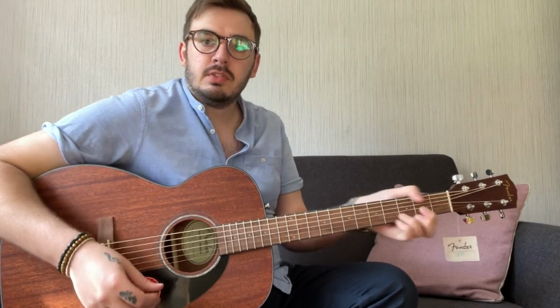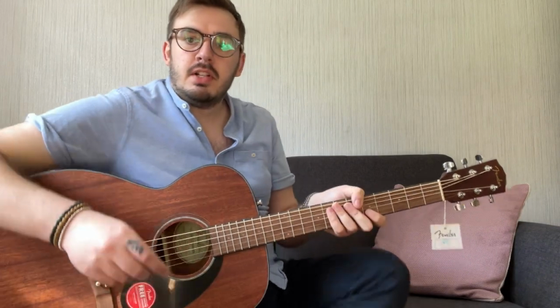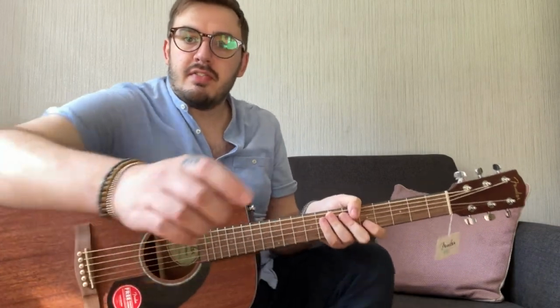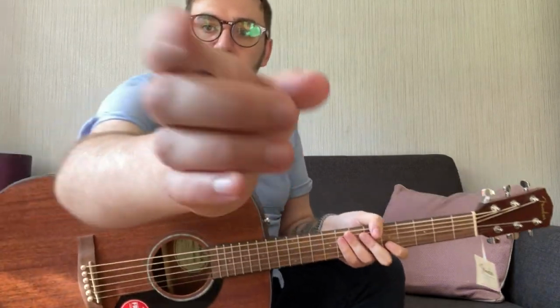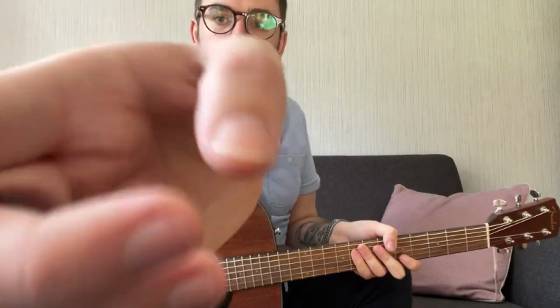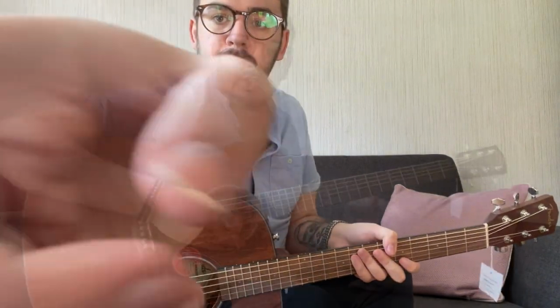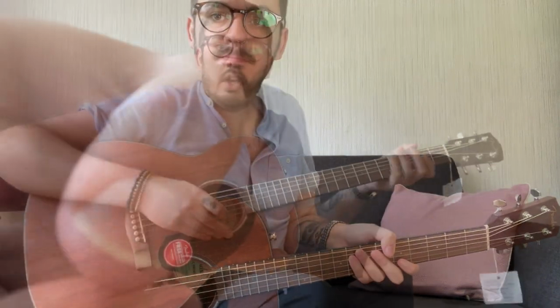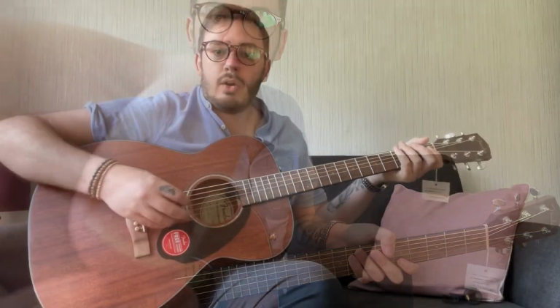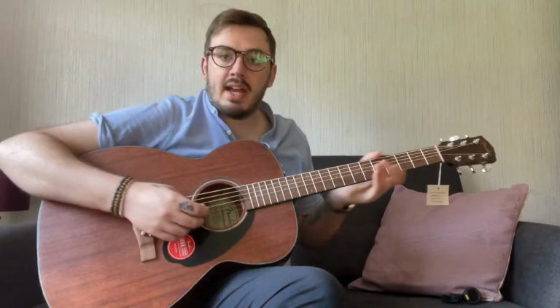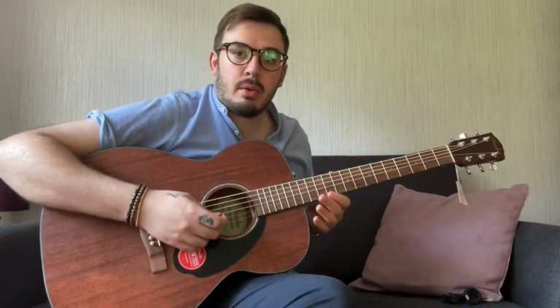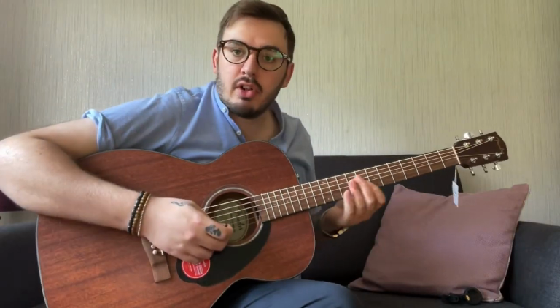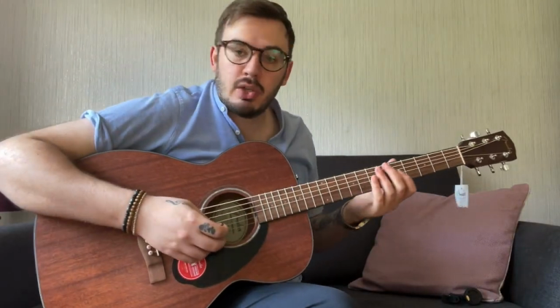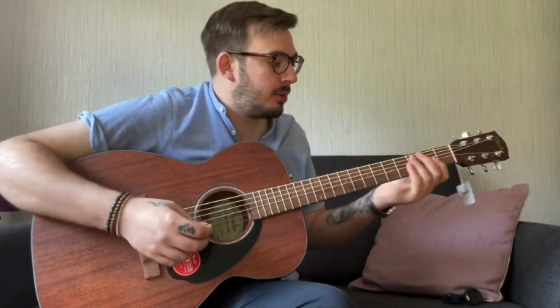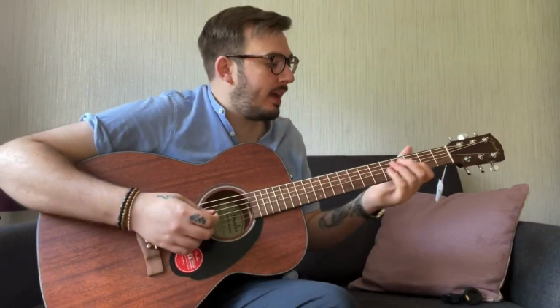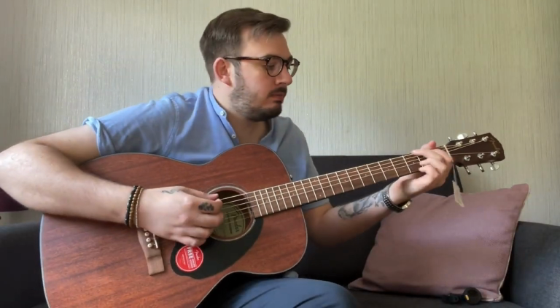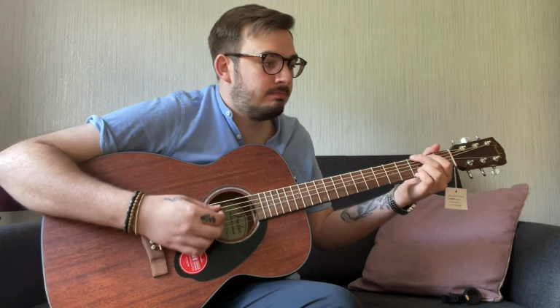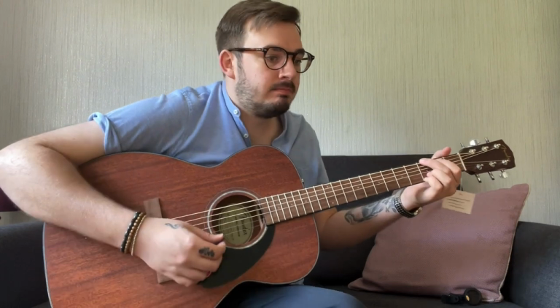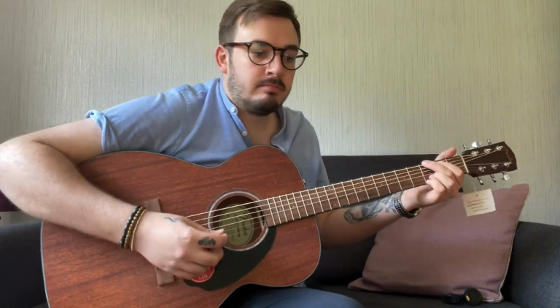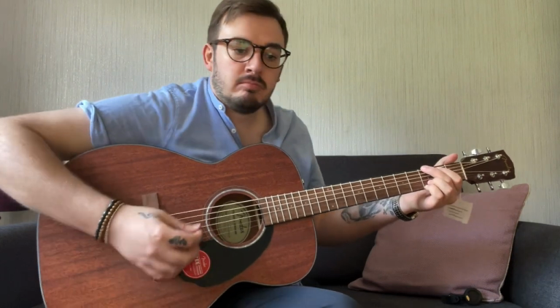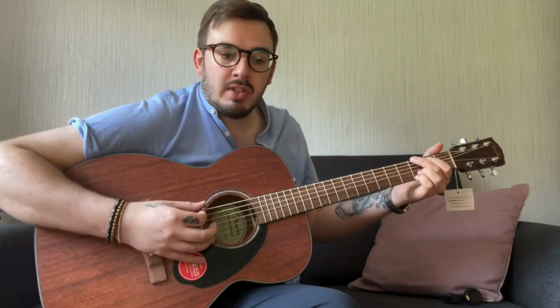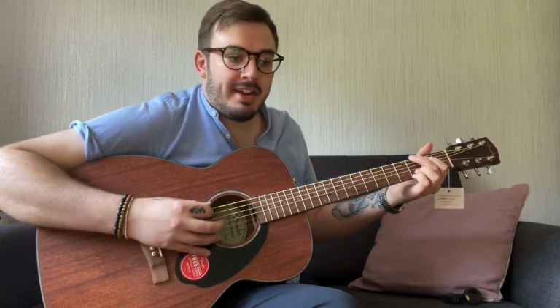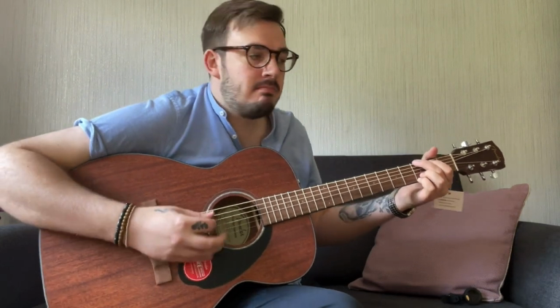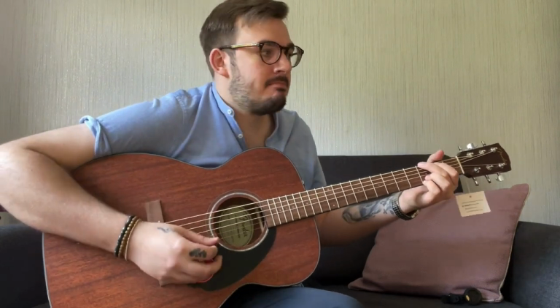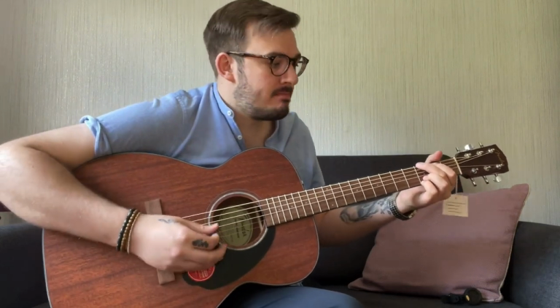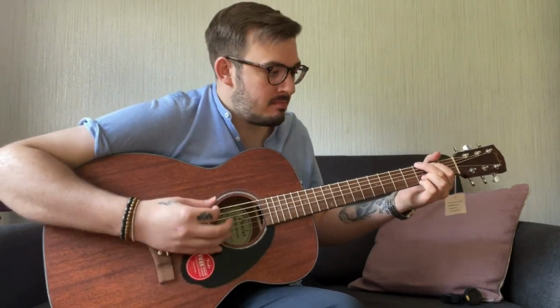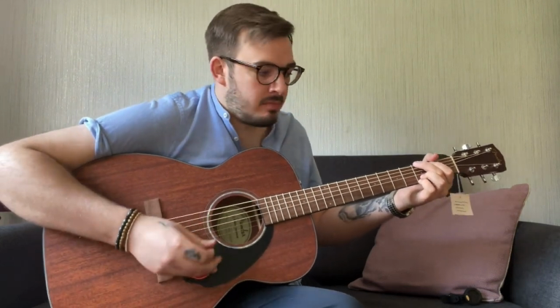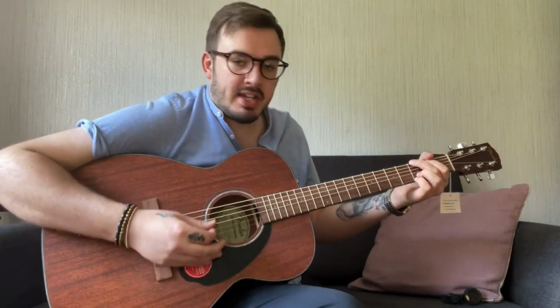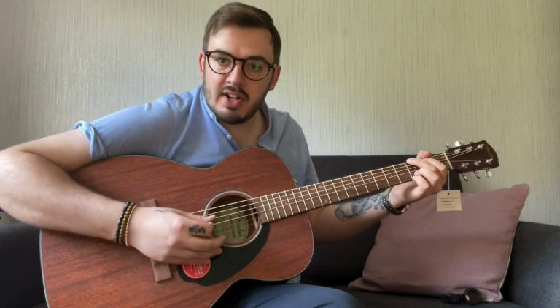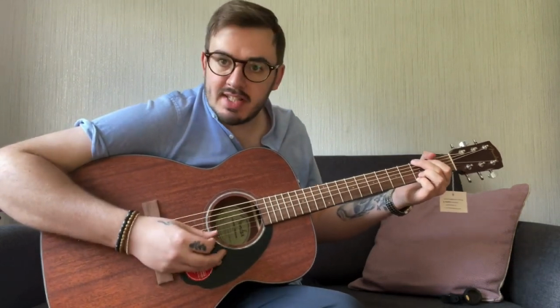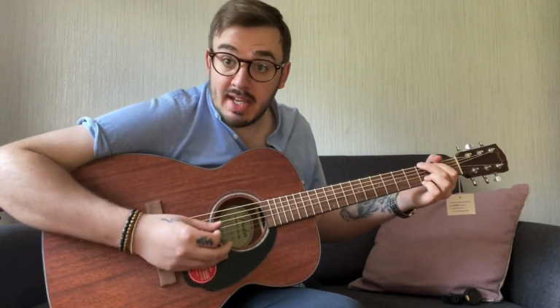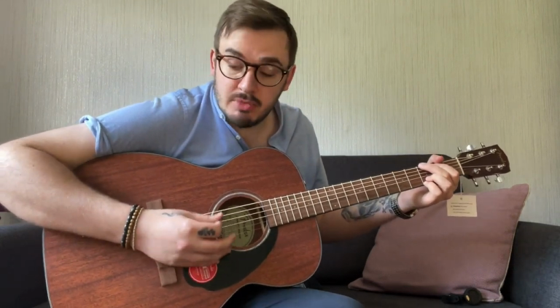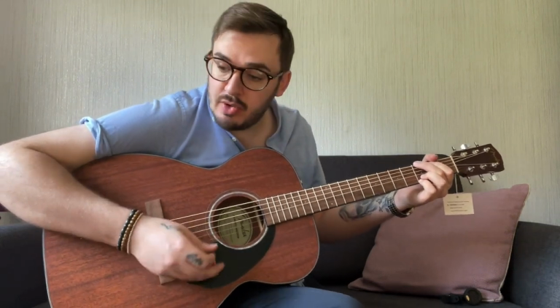Let's give this a tune. Okay, we're all tuned up now. These strings are taking some tuning — new strings always do.